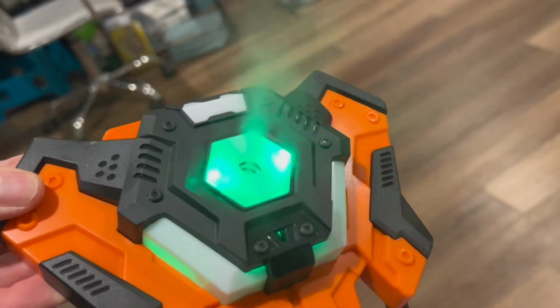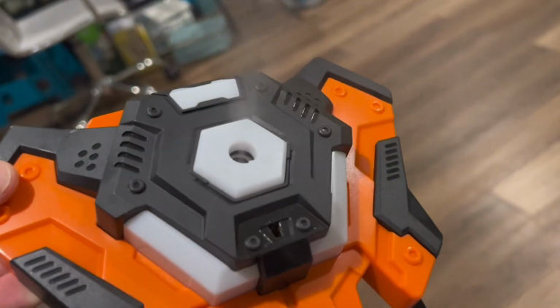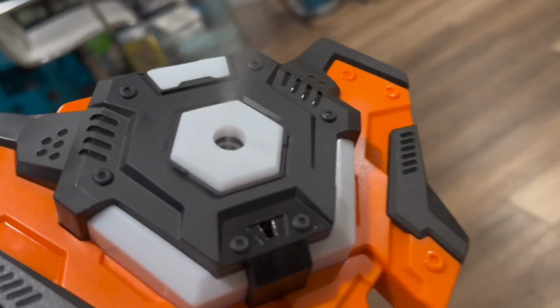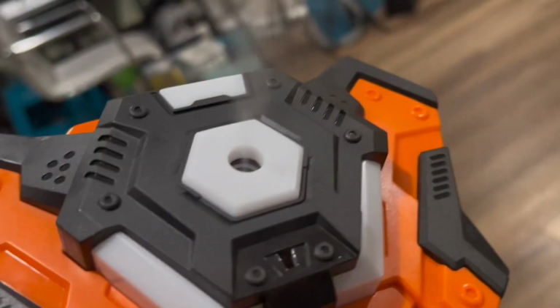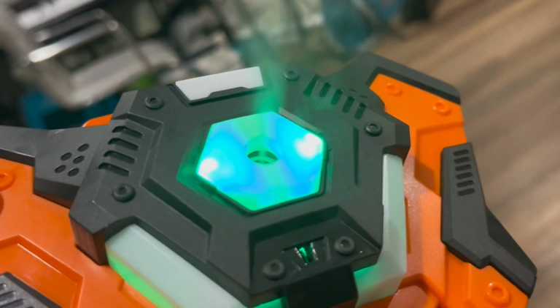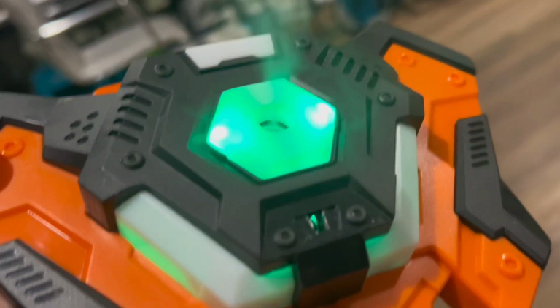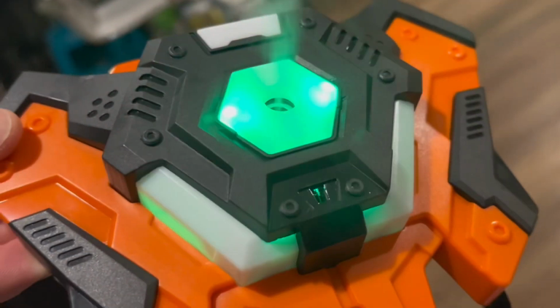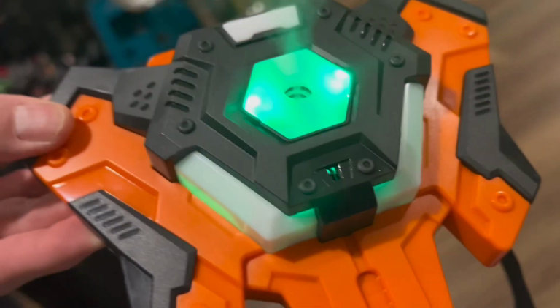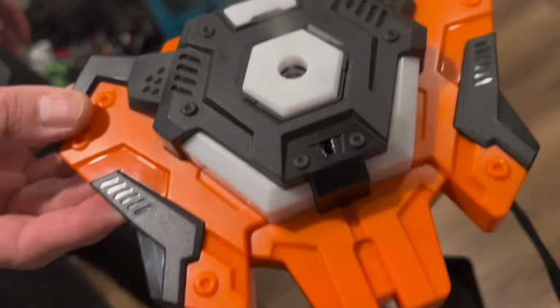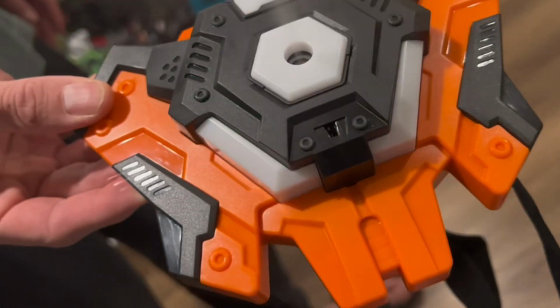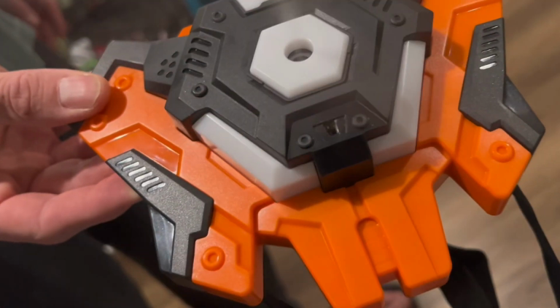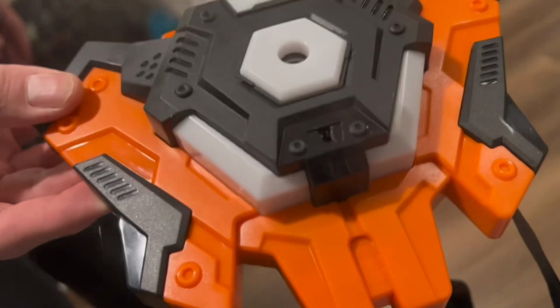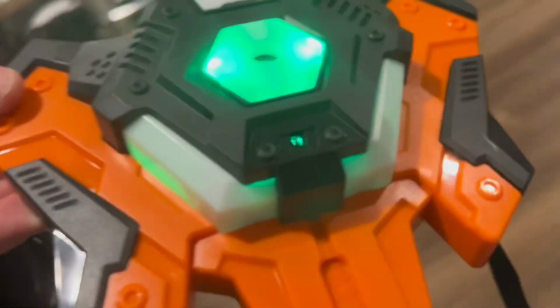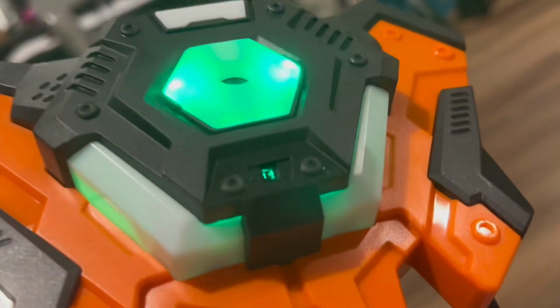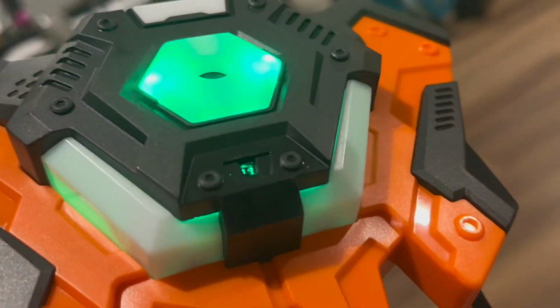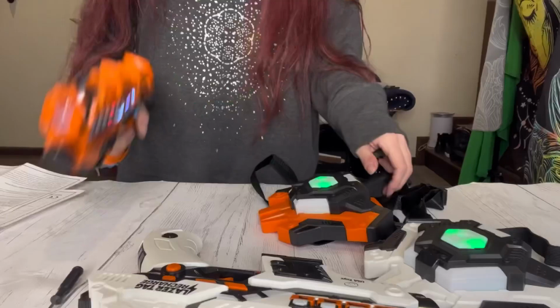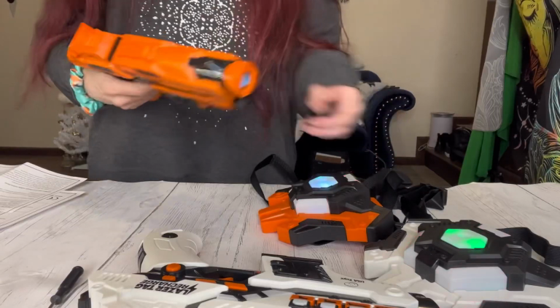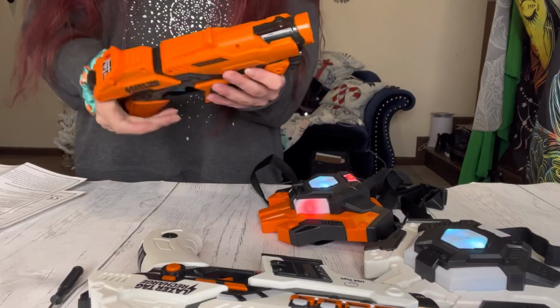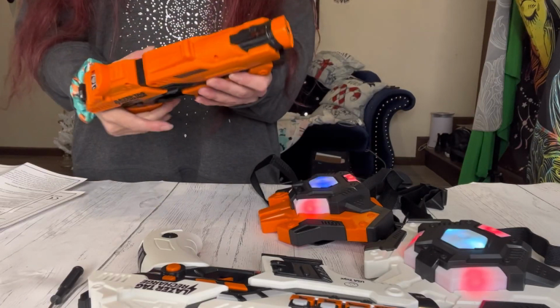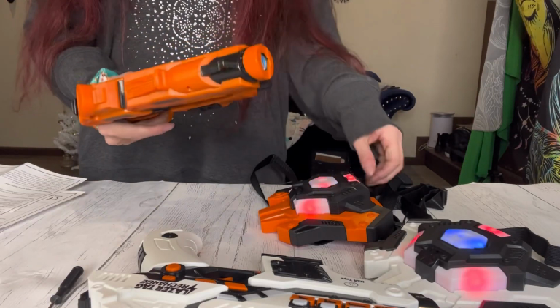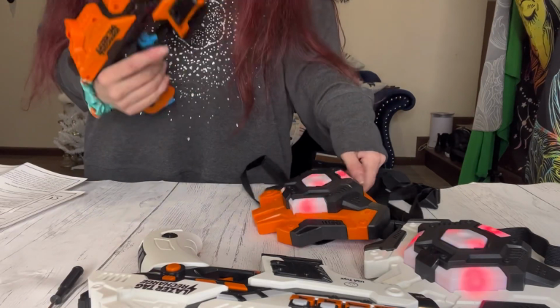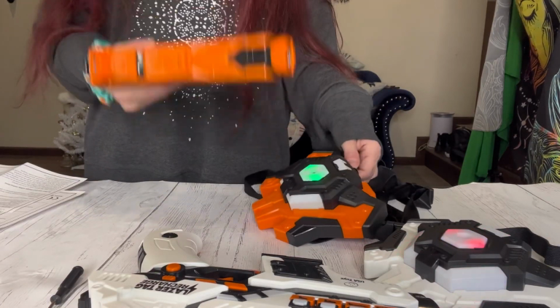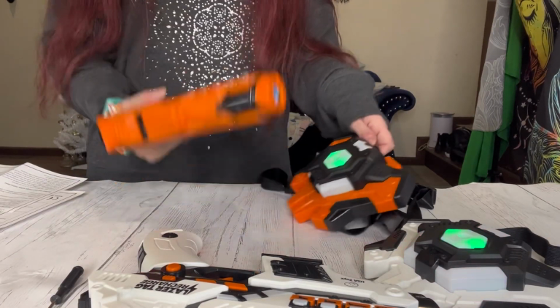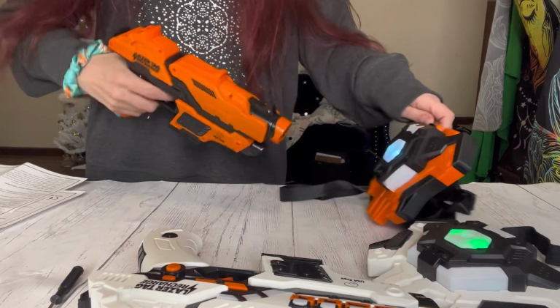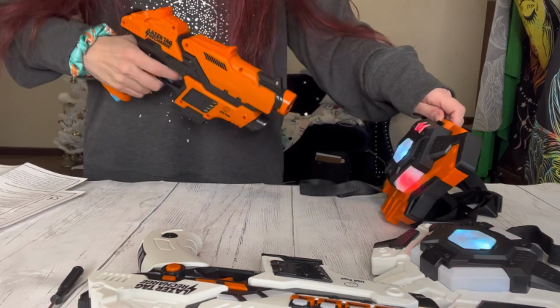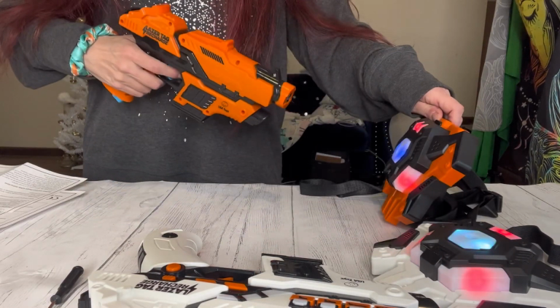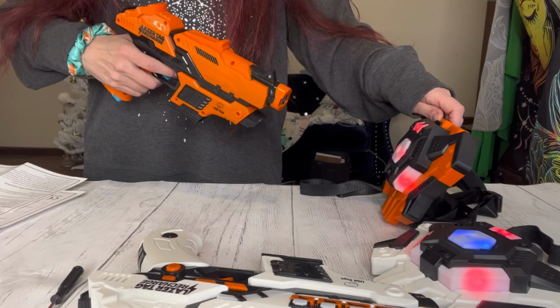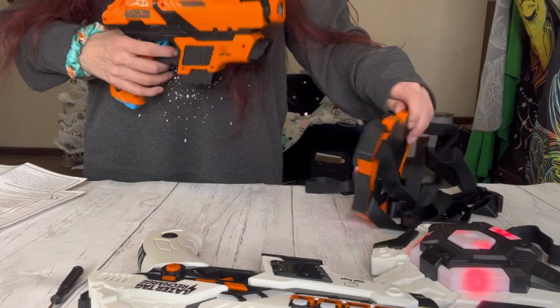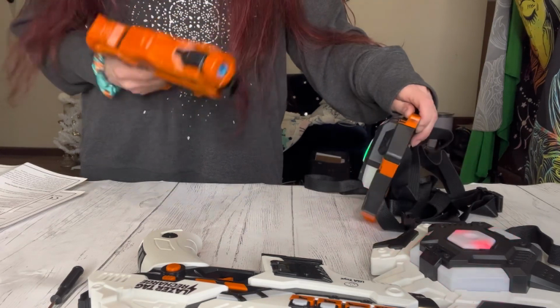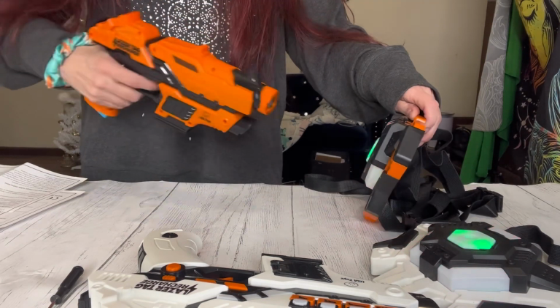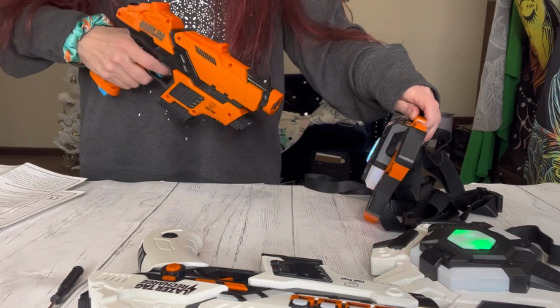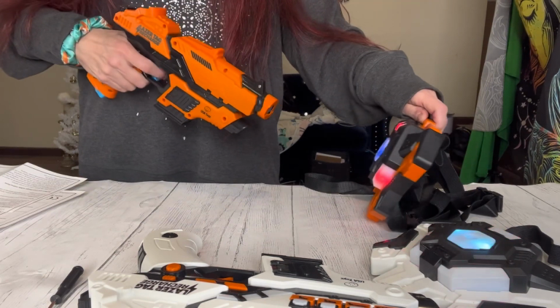It's super easy to play, so even young children can enjoy this game. You're going to choose your team color, load your gun, and start blasting.